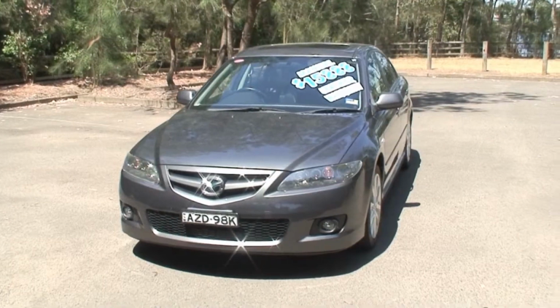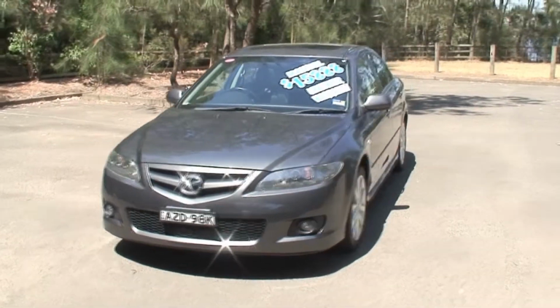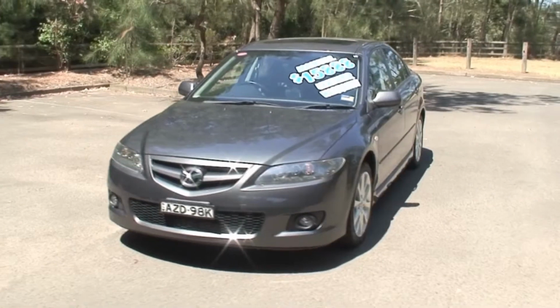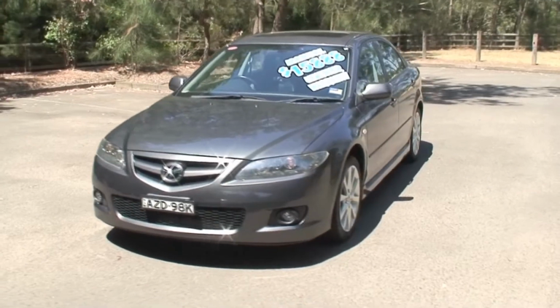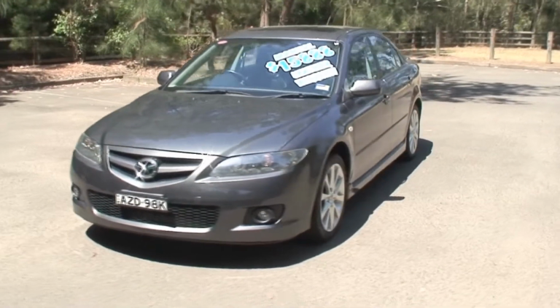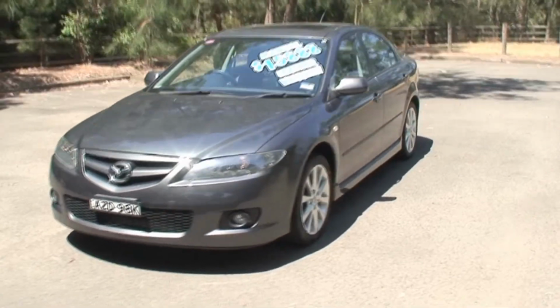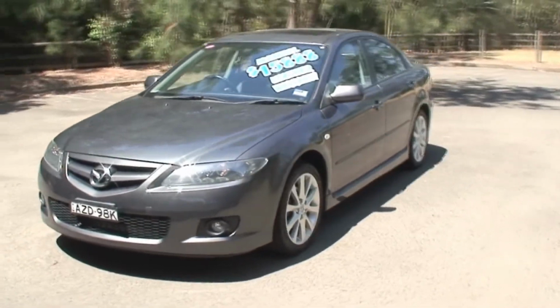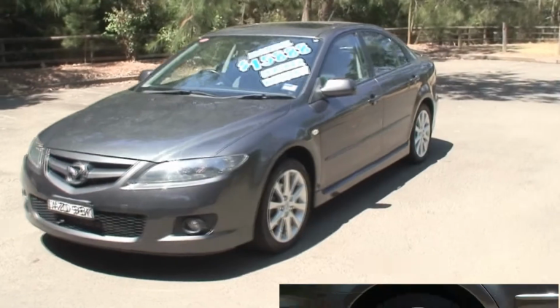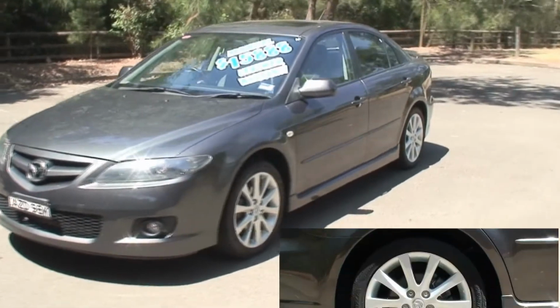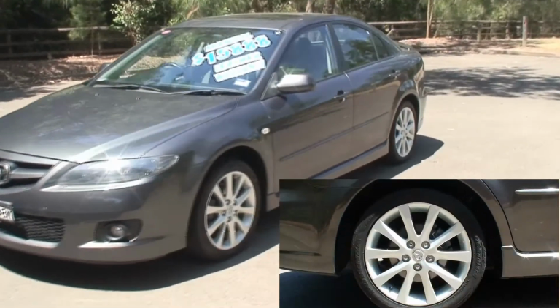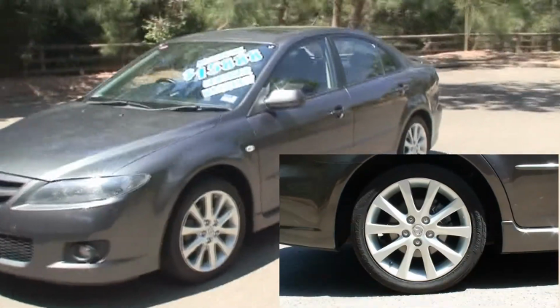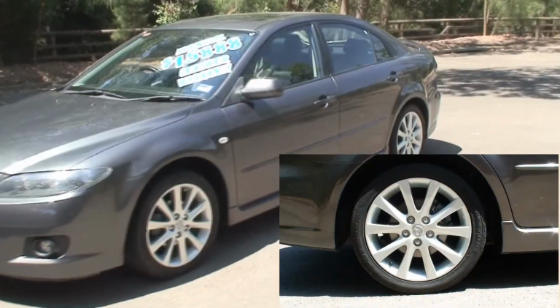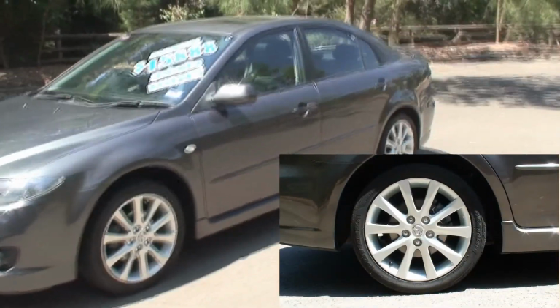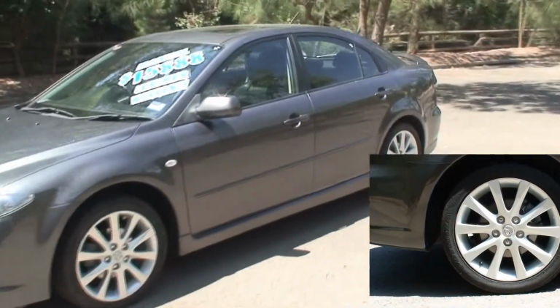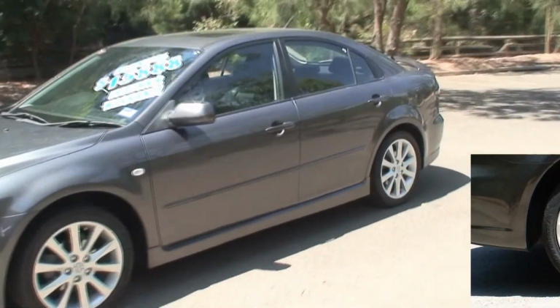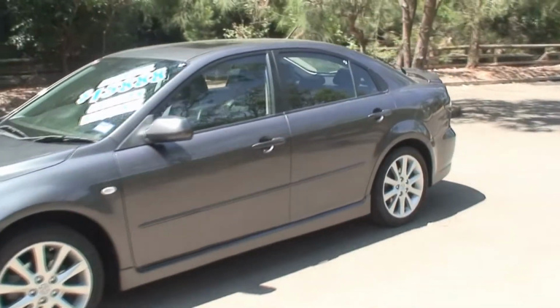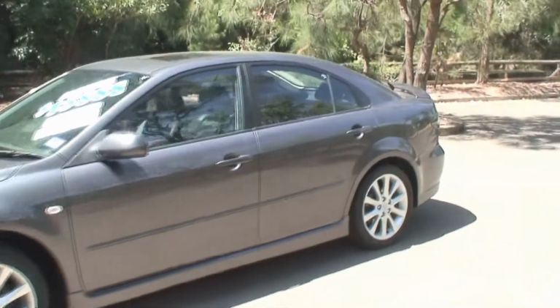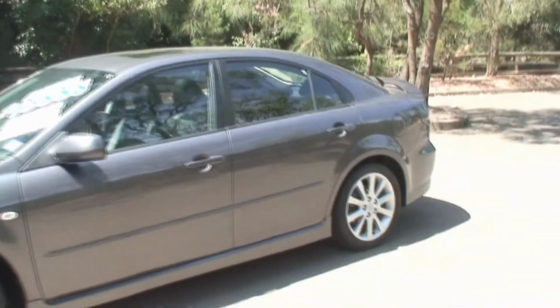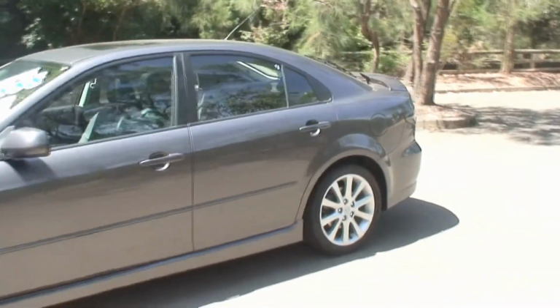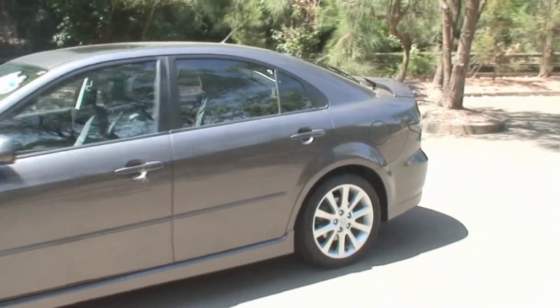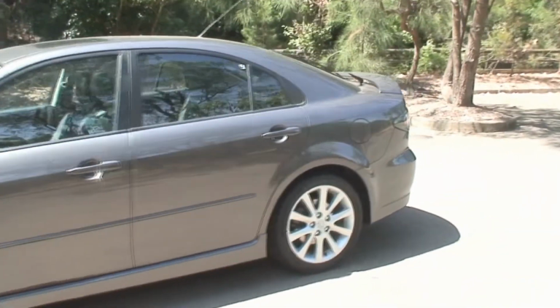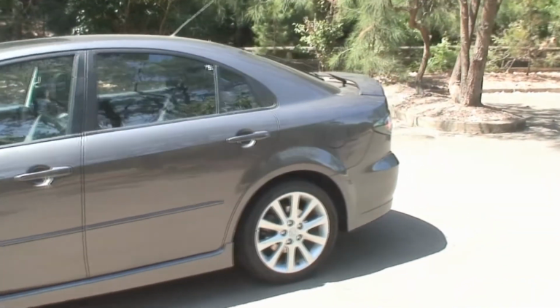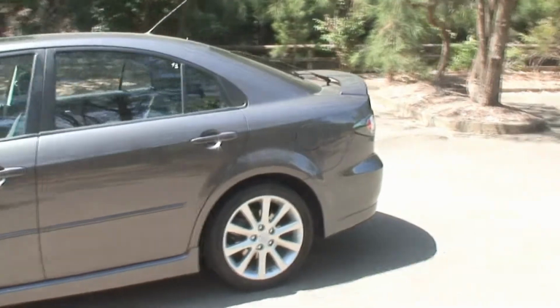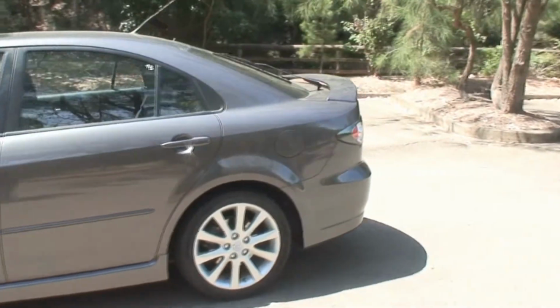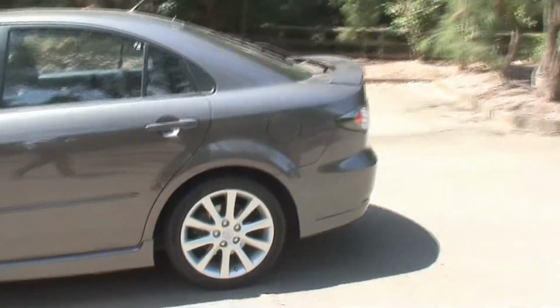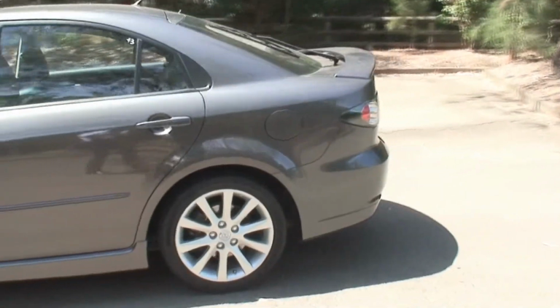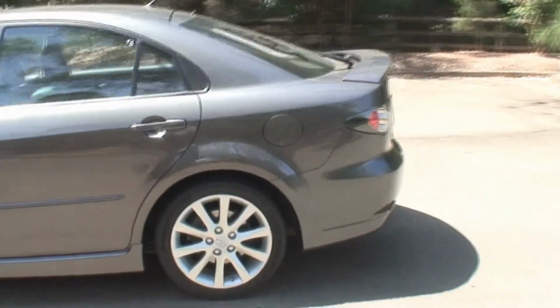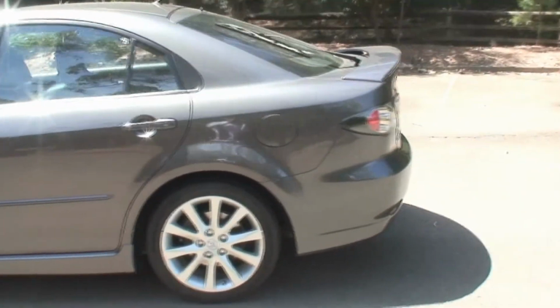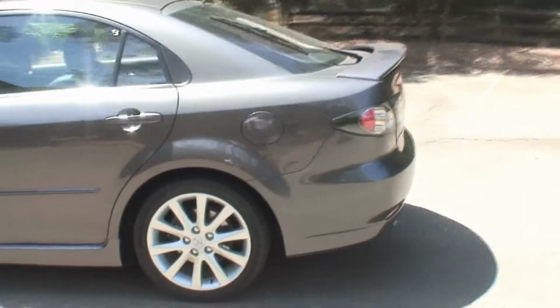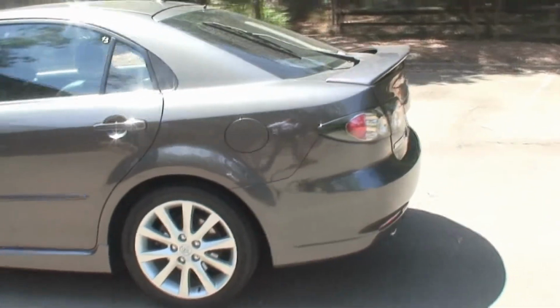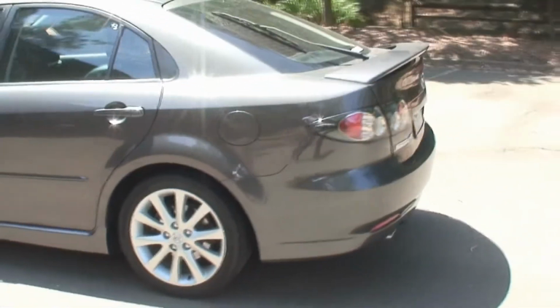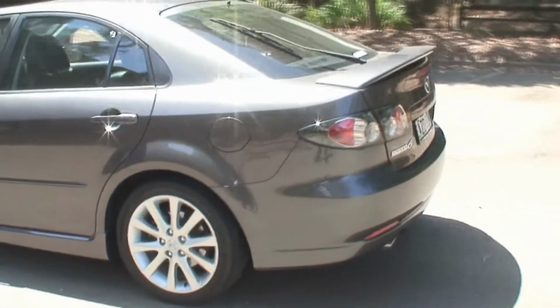The Mazda comes well equipped with 17-inch alloy wheels, anti-lock brakes, multiple airbags, body-coloured bumpers, fittings, body kit and body side mouldings, and cruise control.